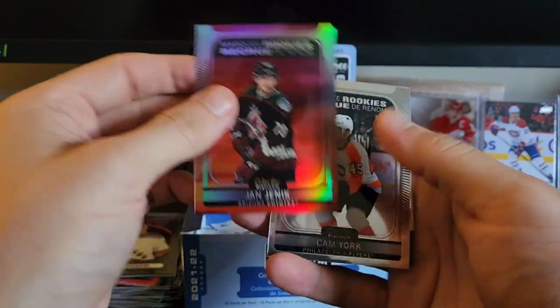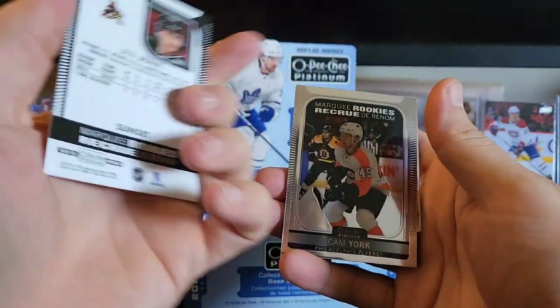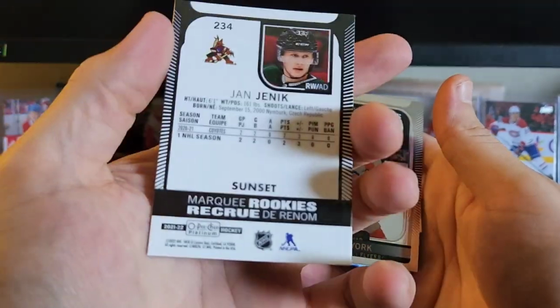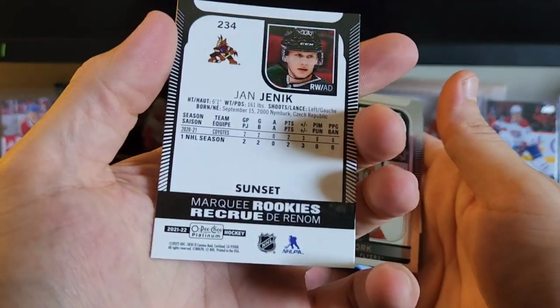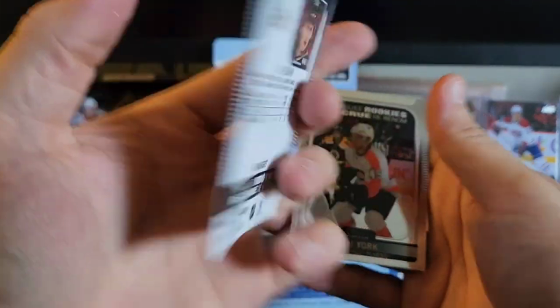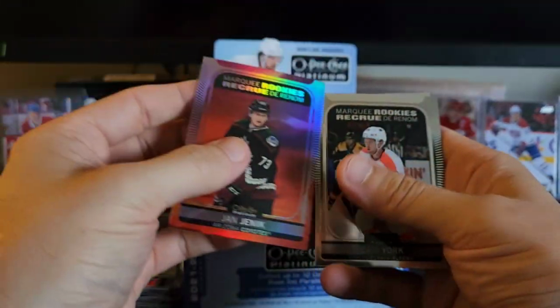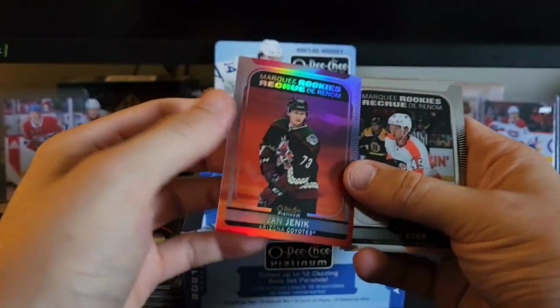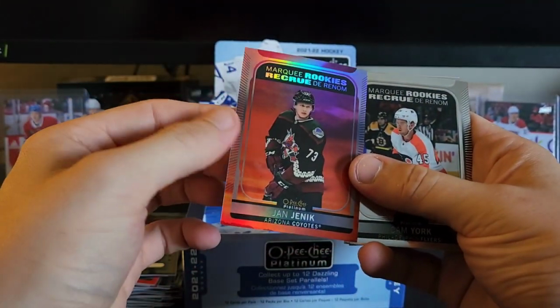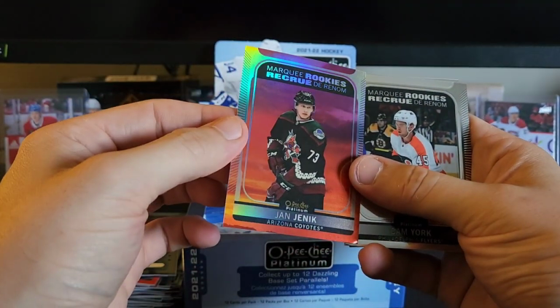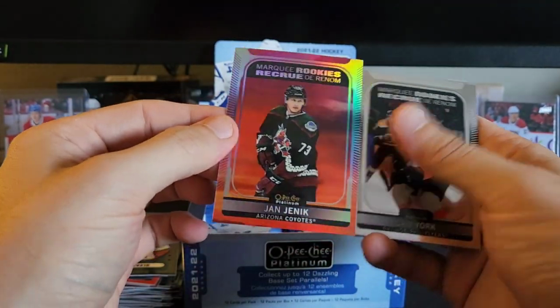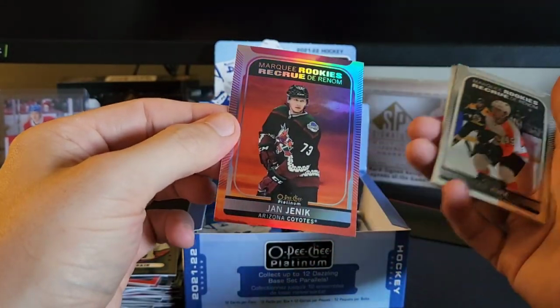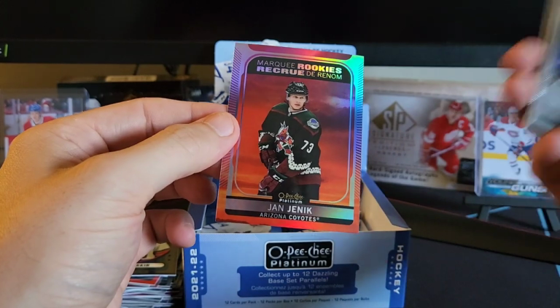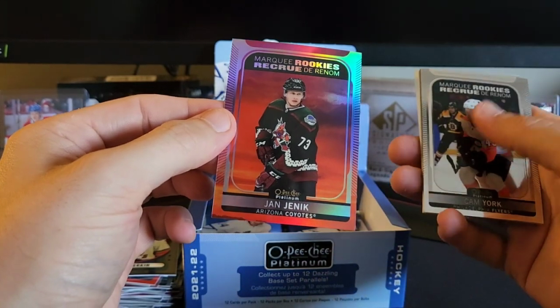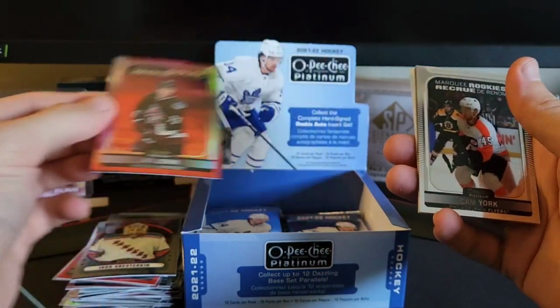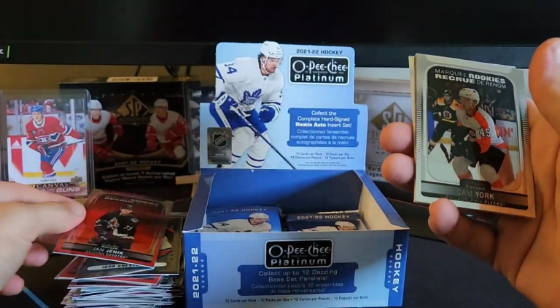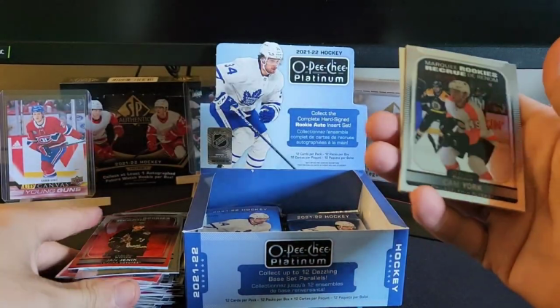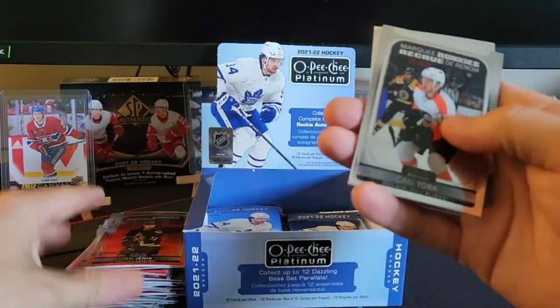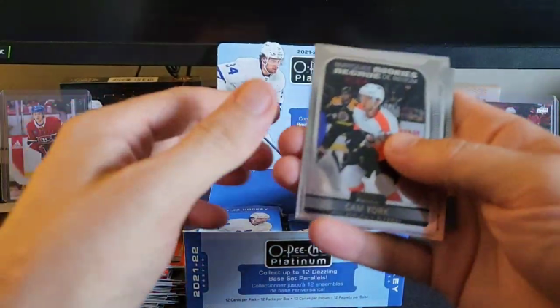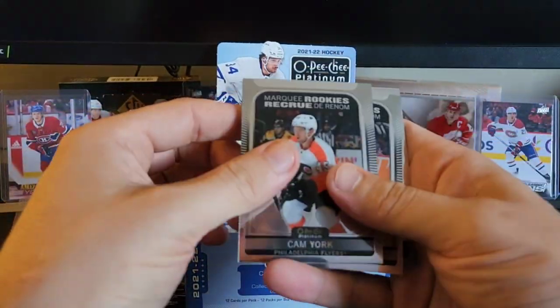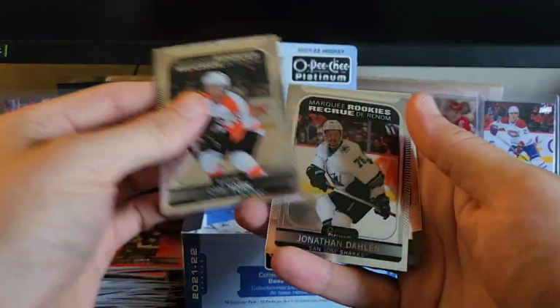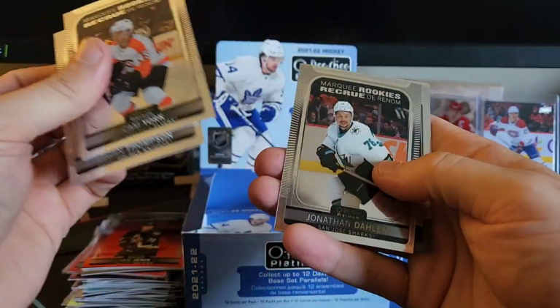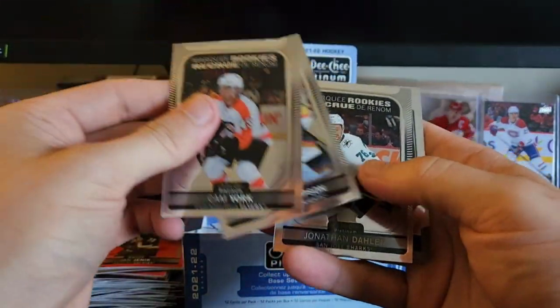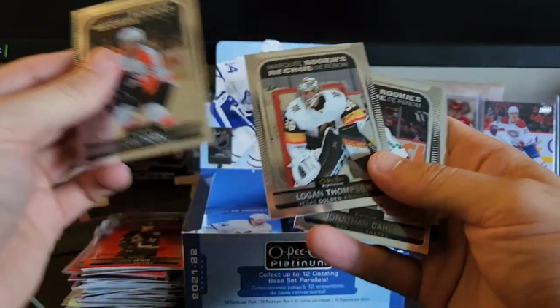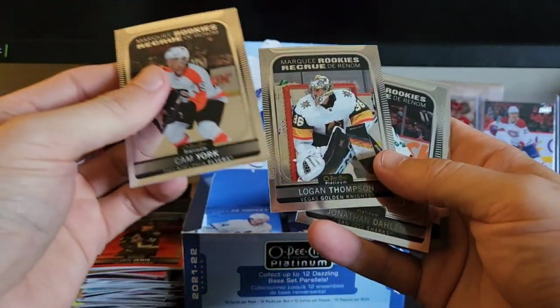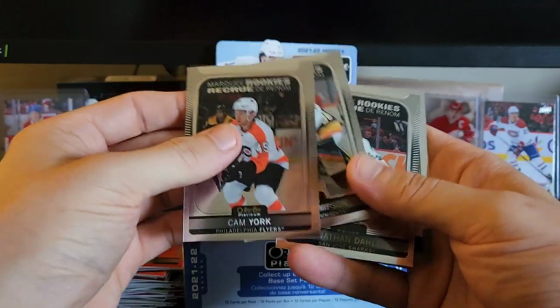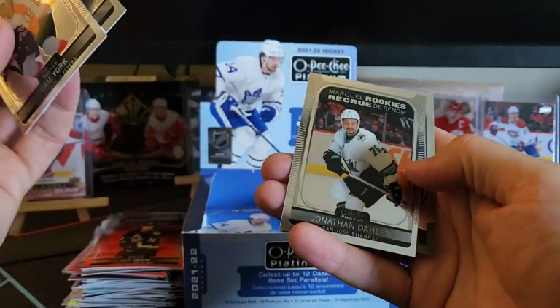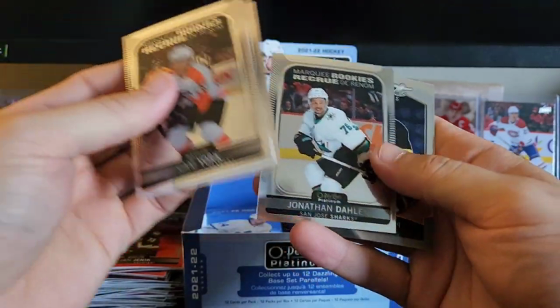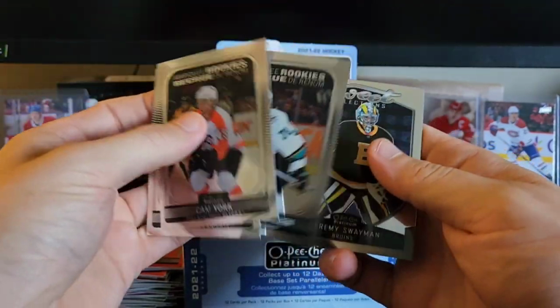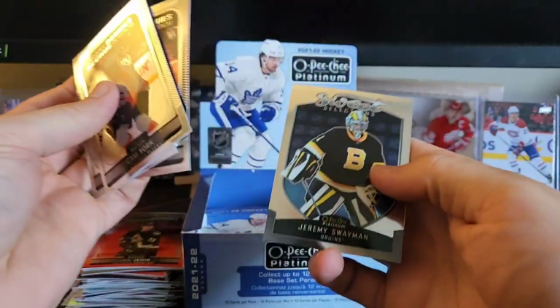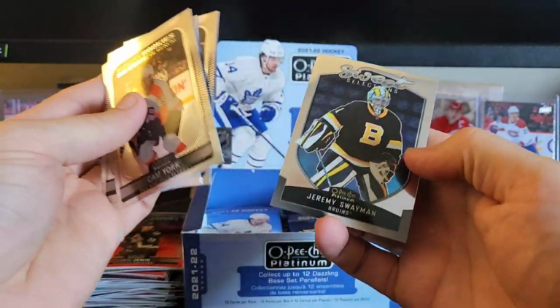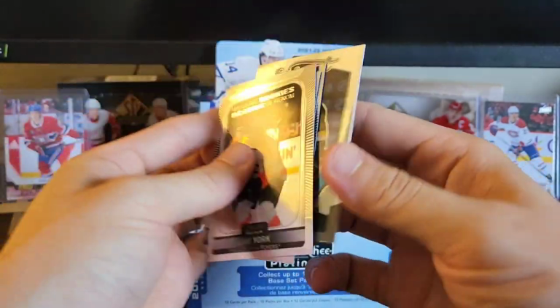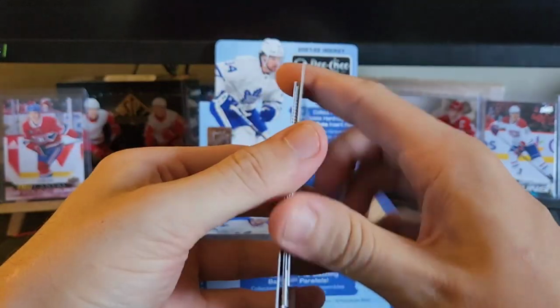John Yannick — is that a sunset? Marquee rookies. See, I like all the parallels you can get in this — you really never know what you're gonna get. Cam York, Logan Thompson again, Doline, and sweet selections.